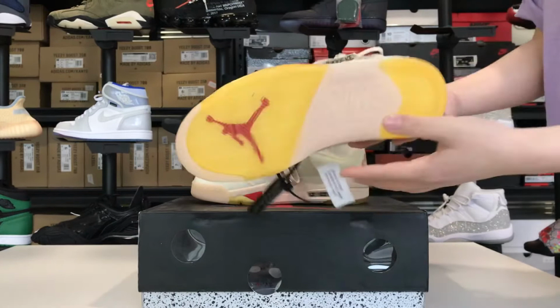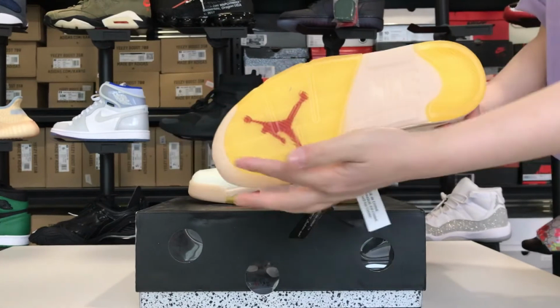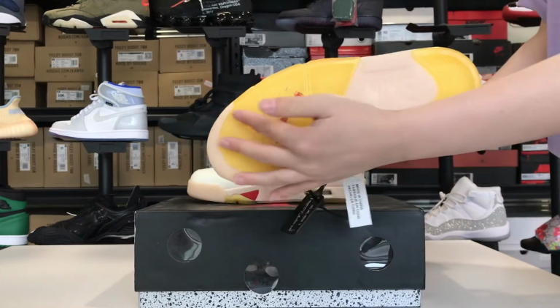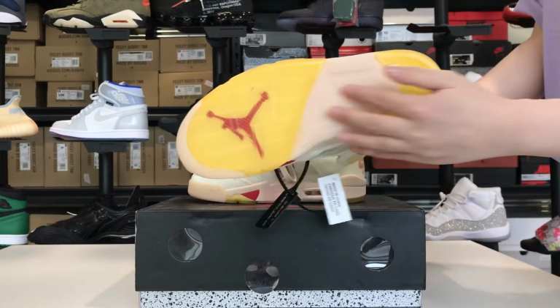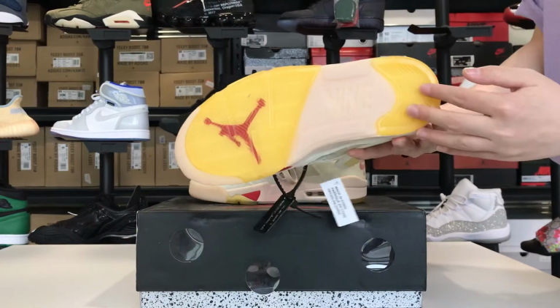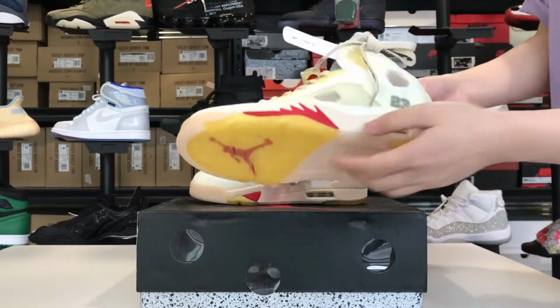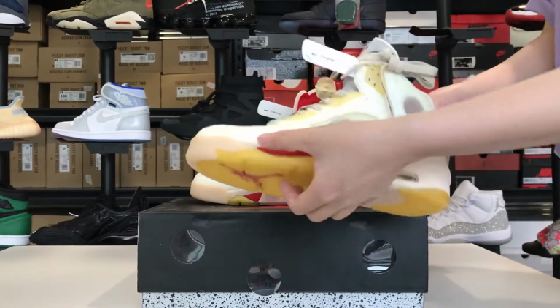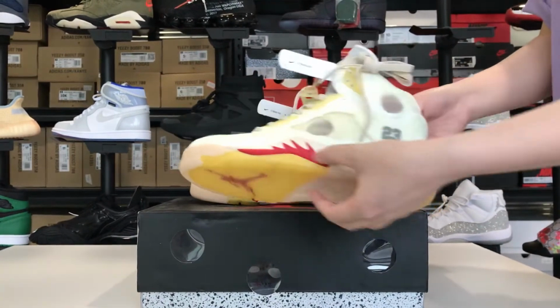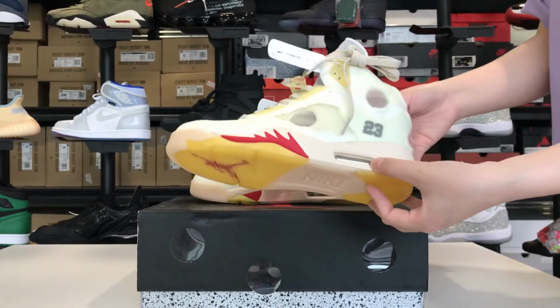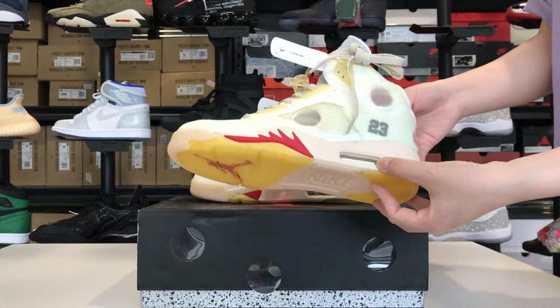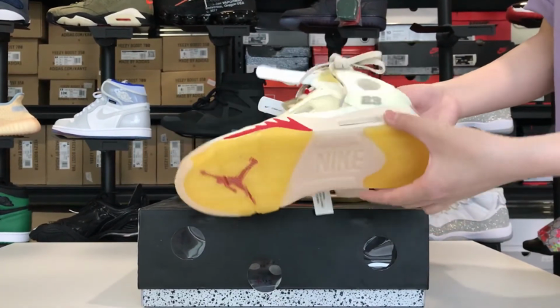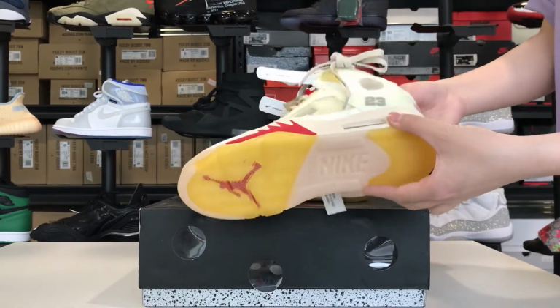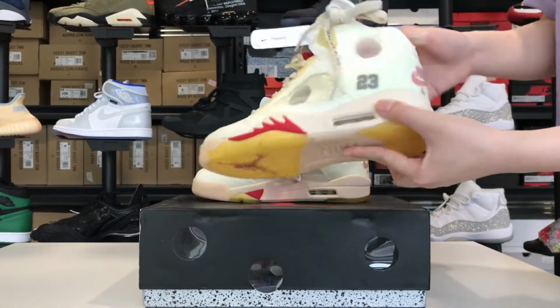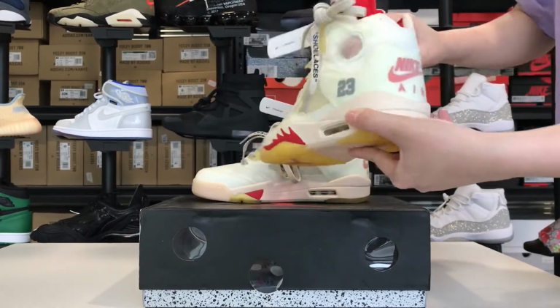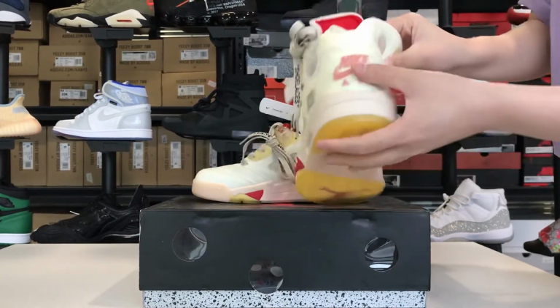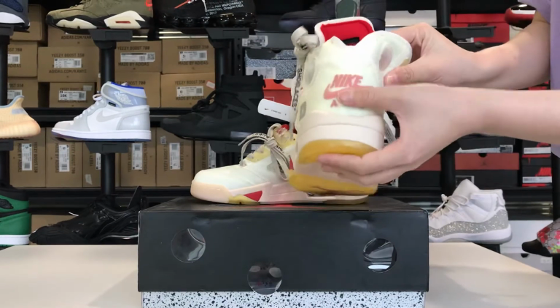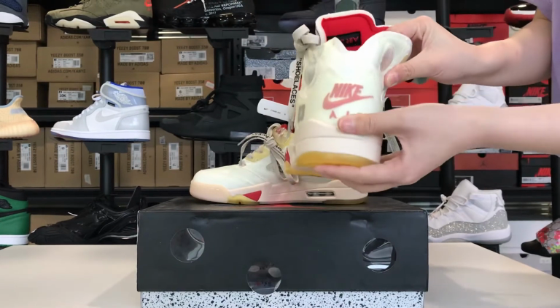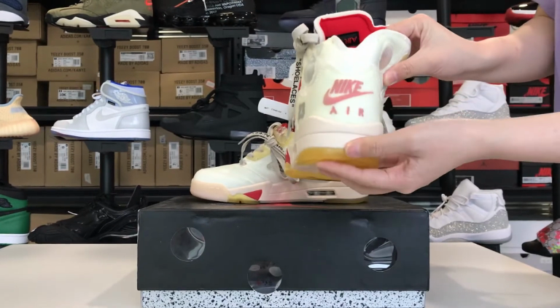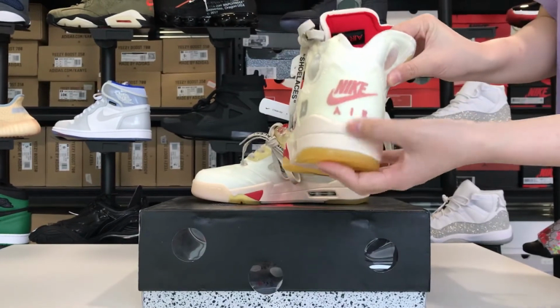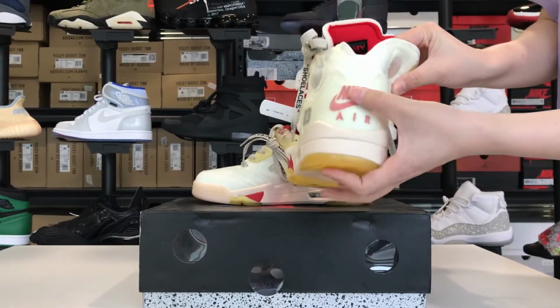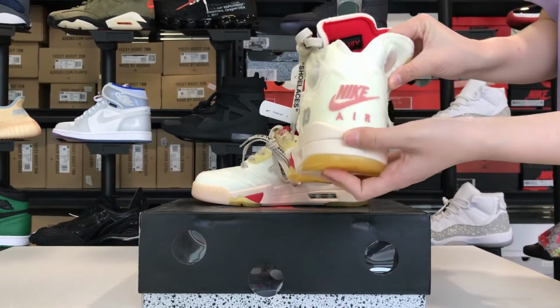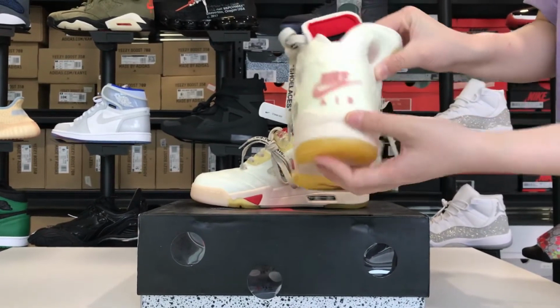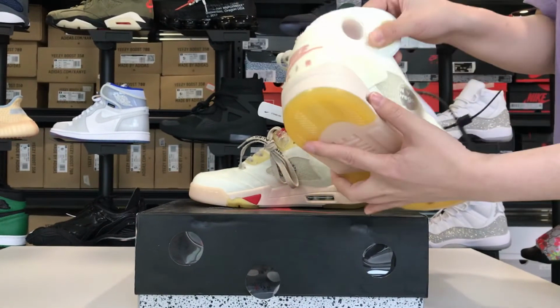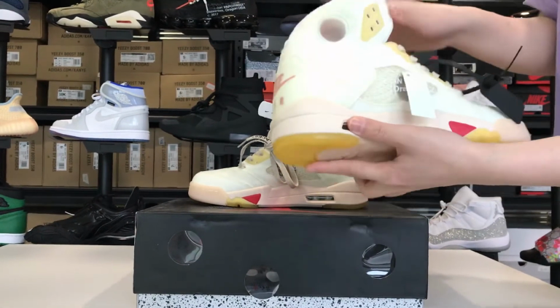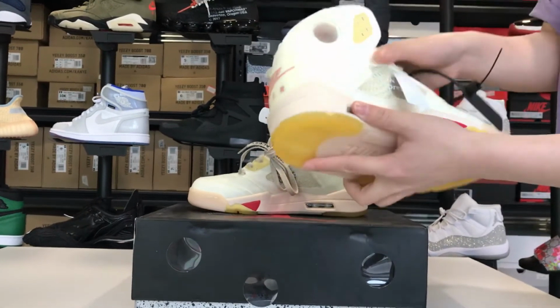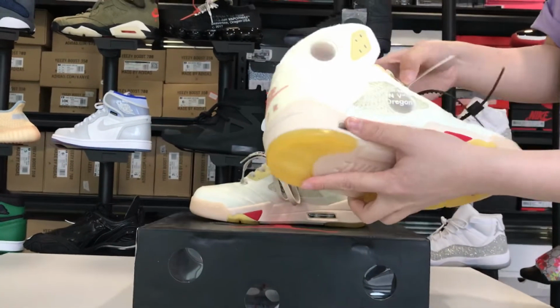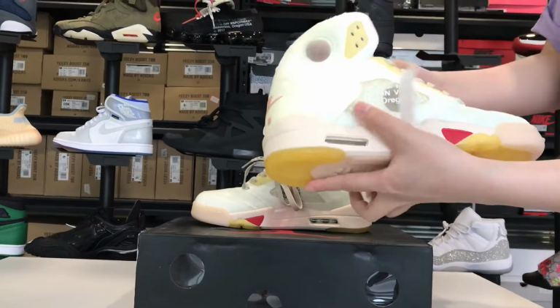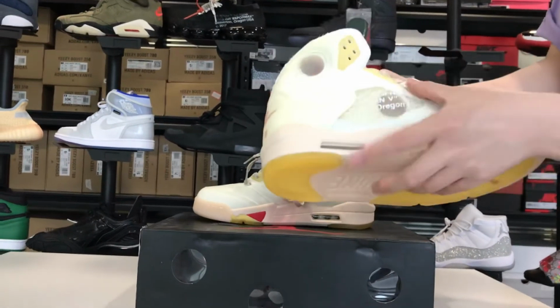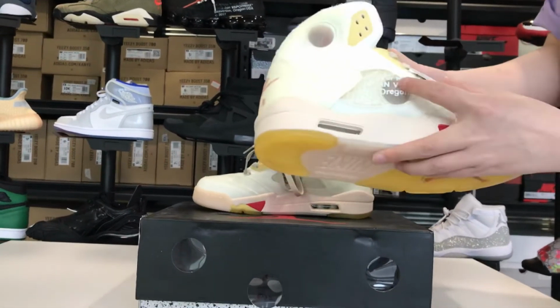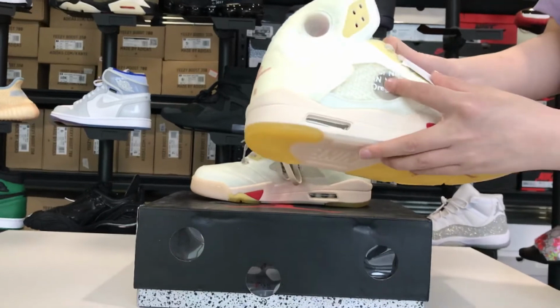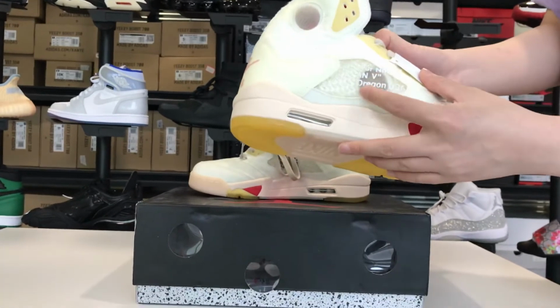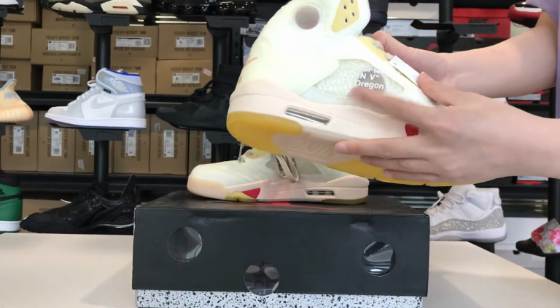This is the sole — it's very special — and the back. This place is breathable.